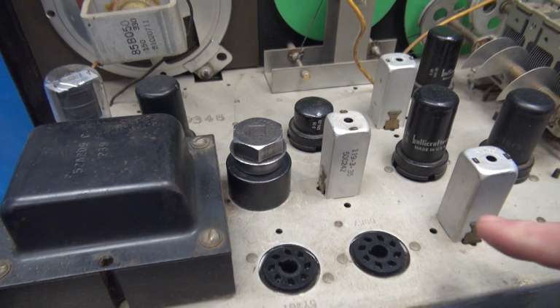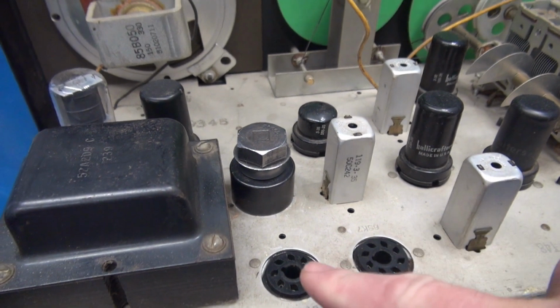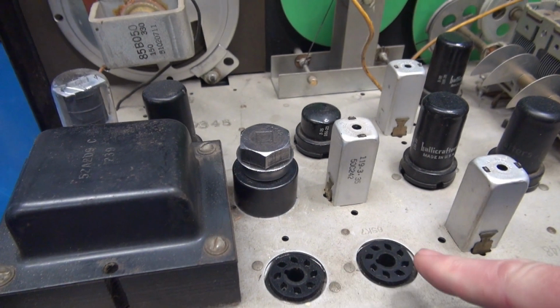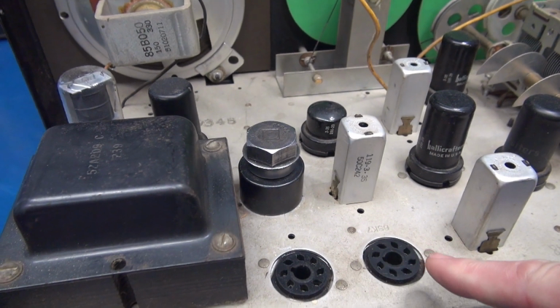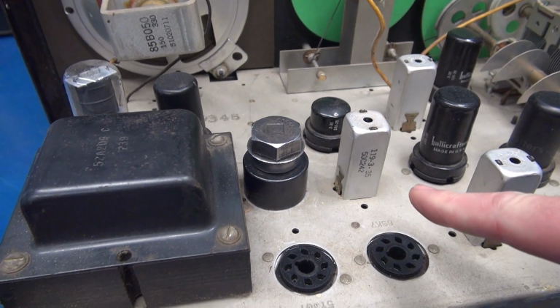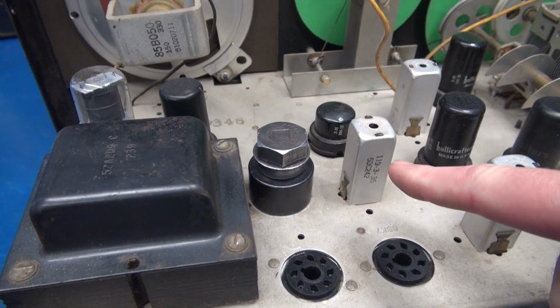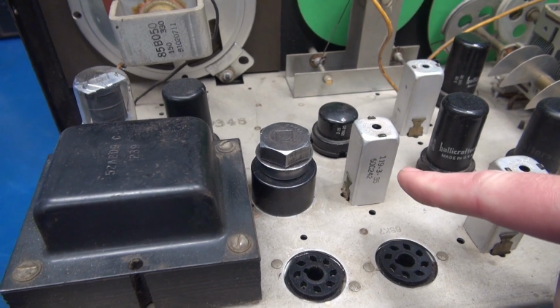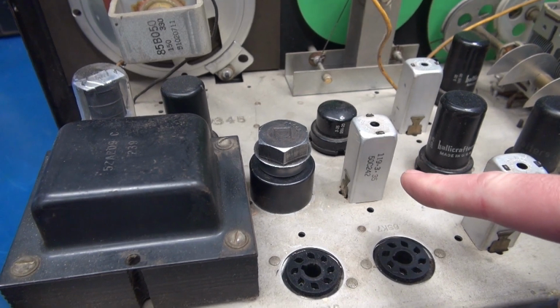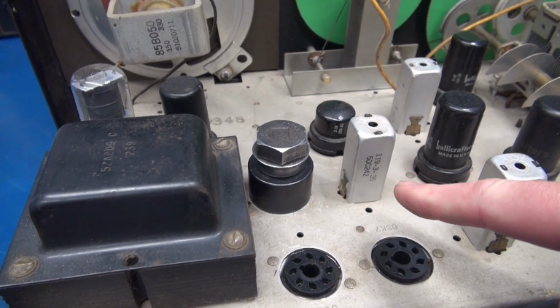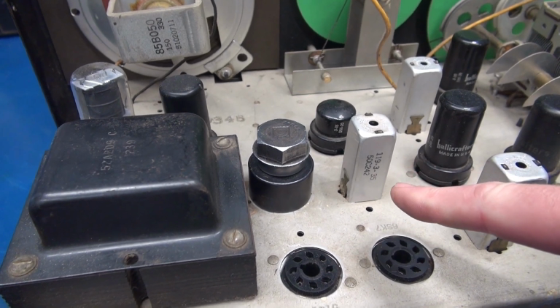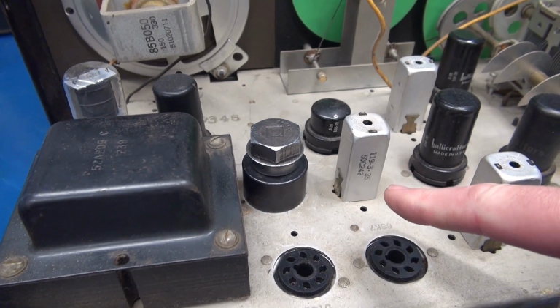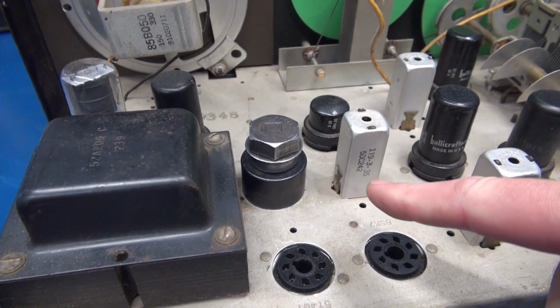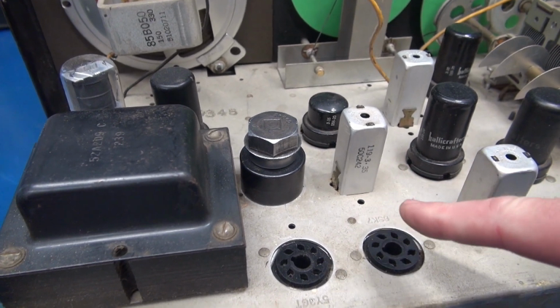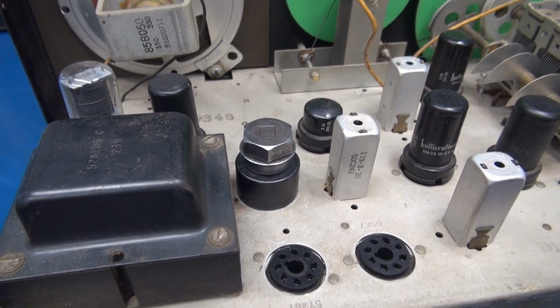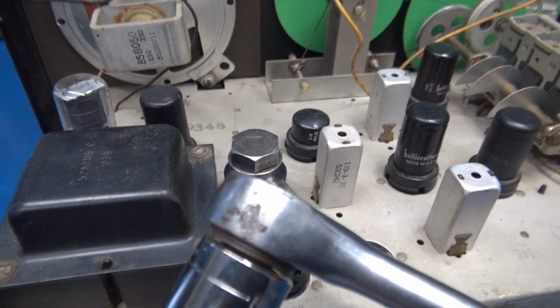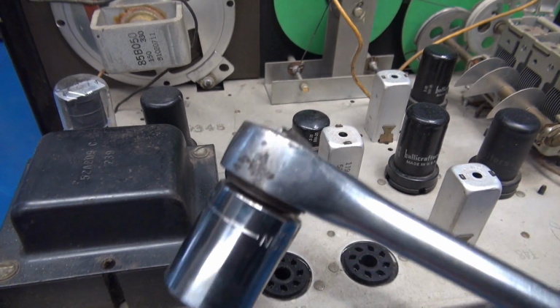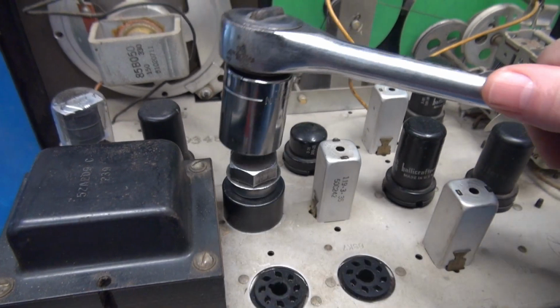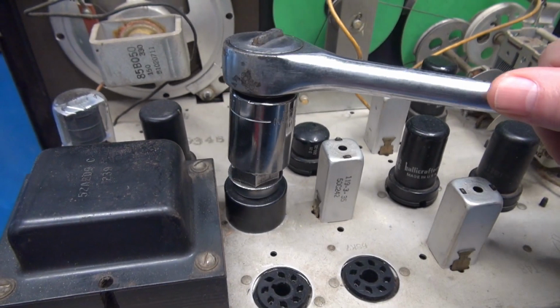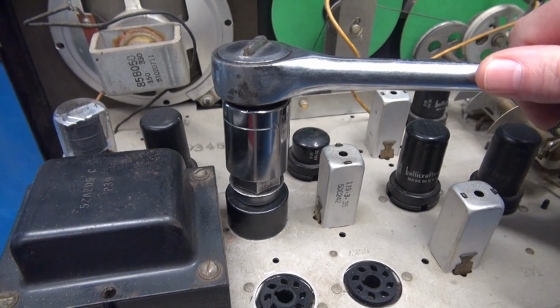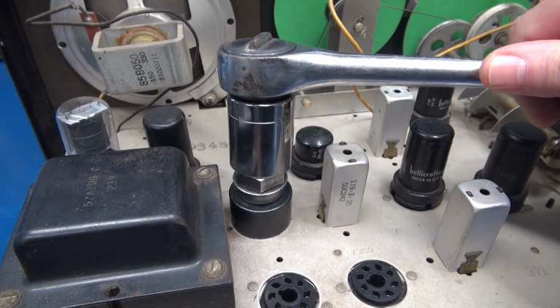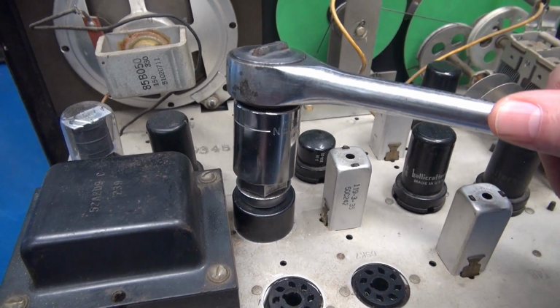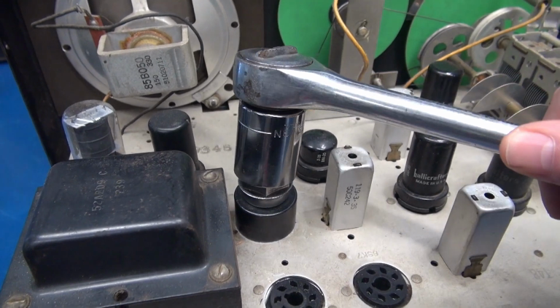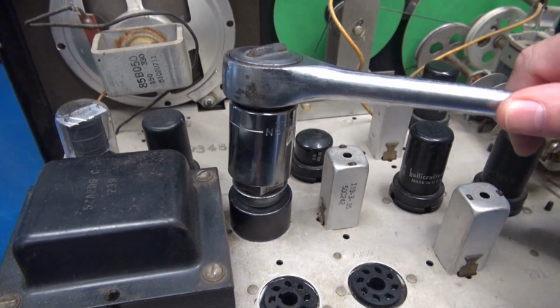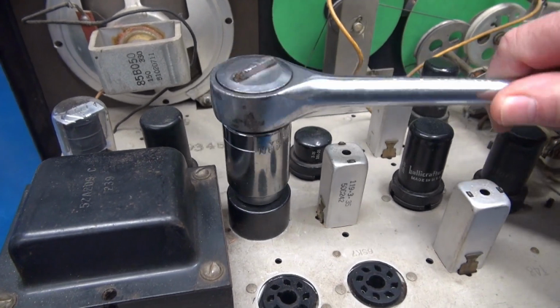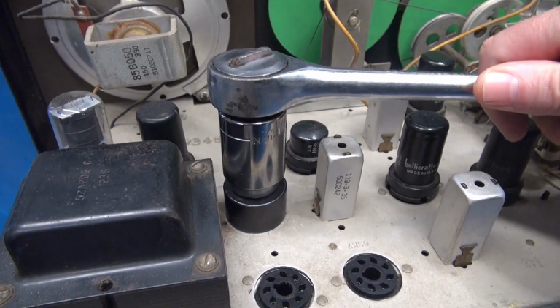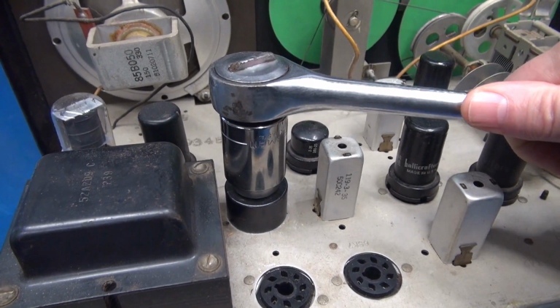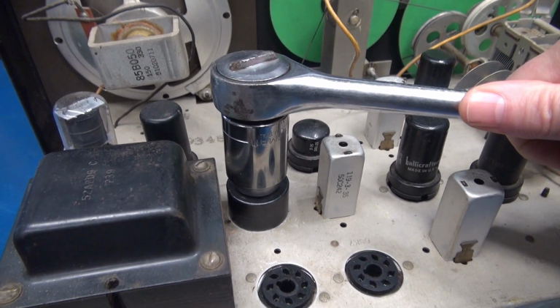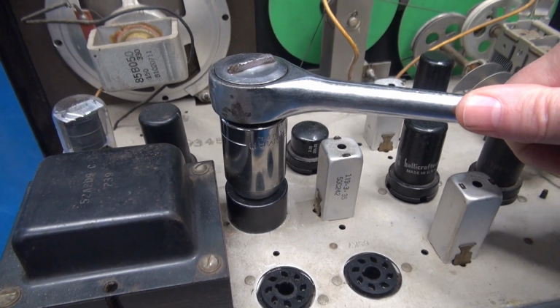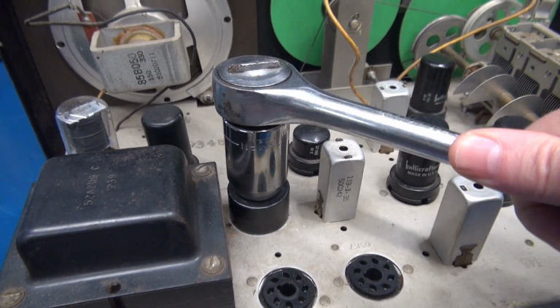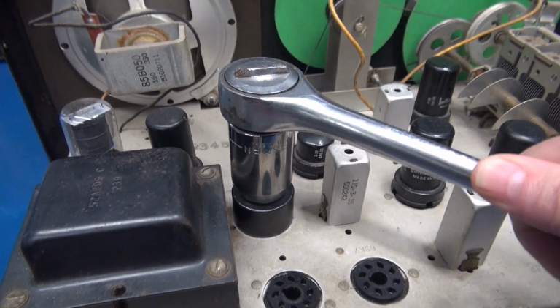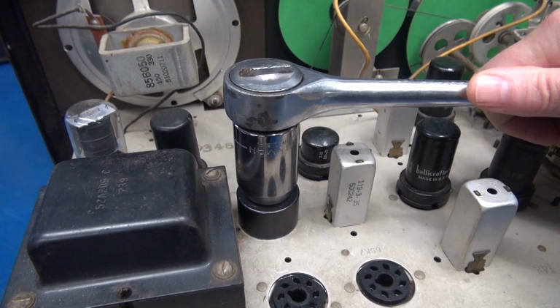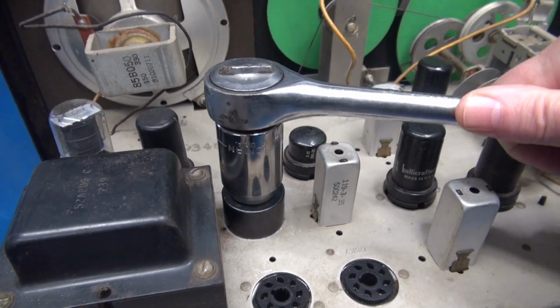I've removed the tubes, but there's a fragile IF can right next to the punch, so I would recommend that you use a socket rather than a crescent wrench to make sure you avoid damaging other components.